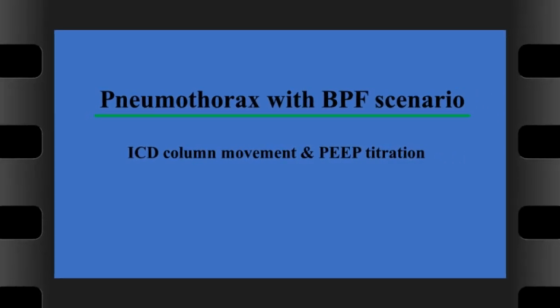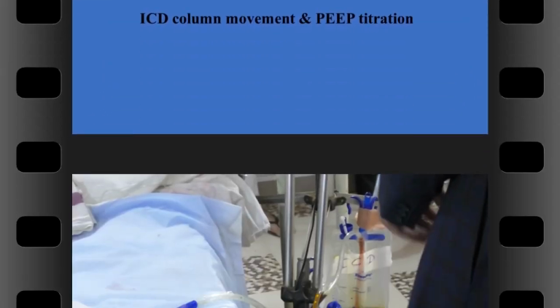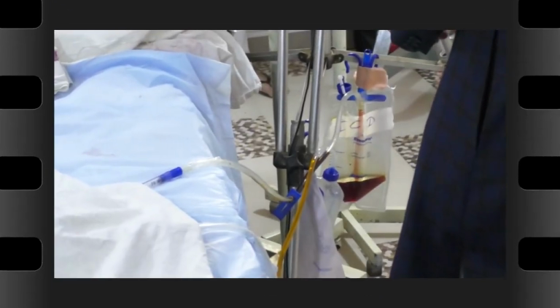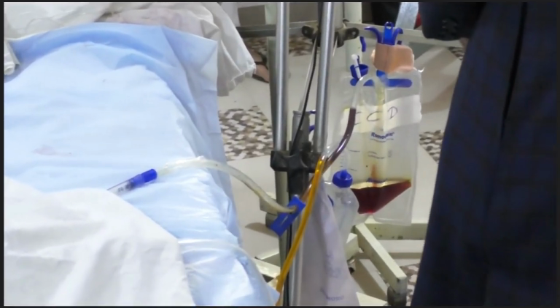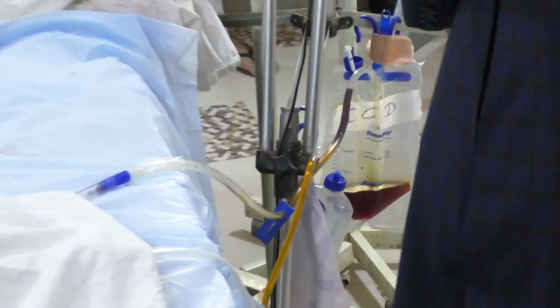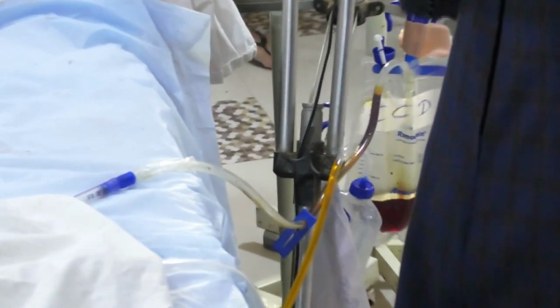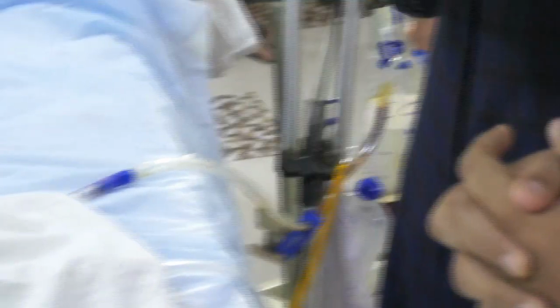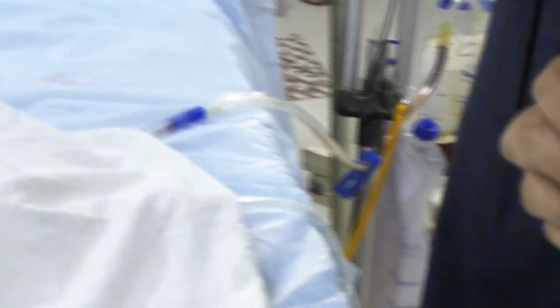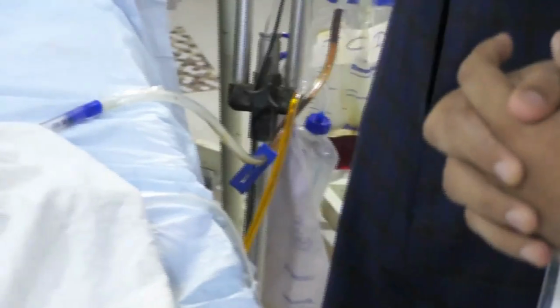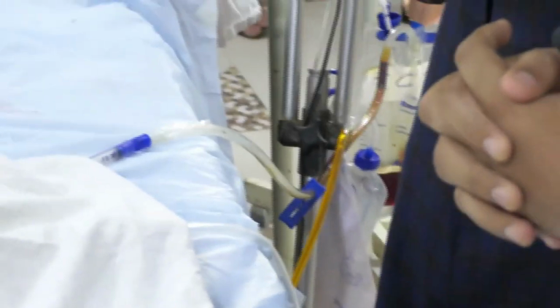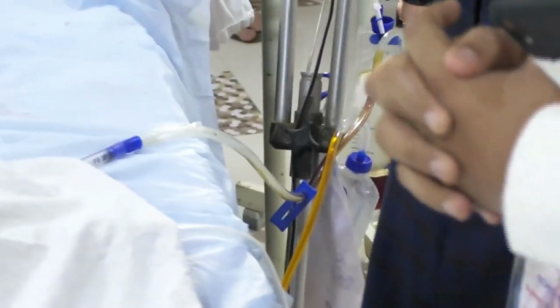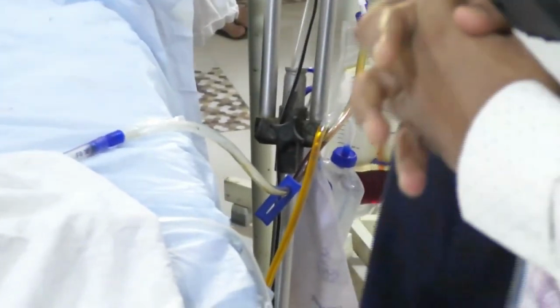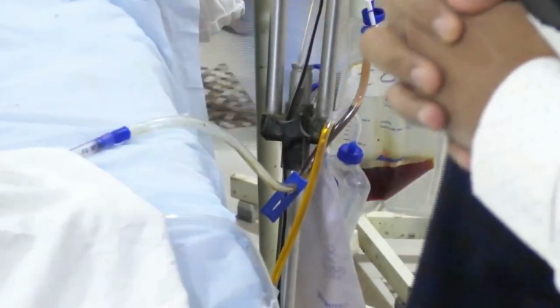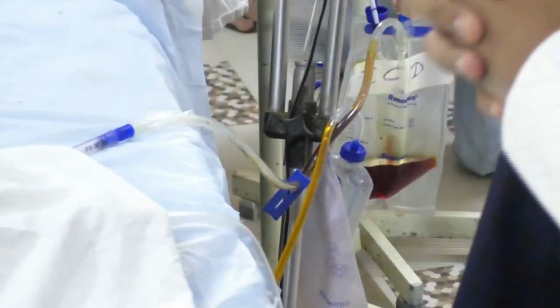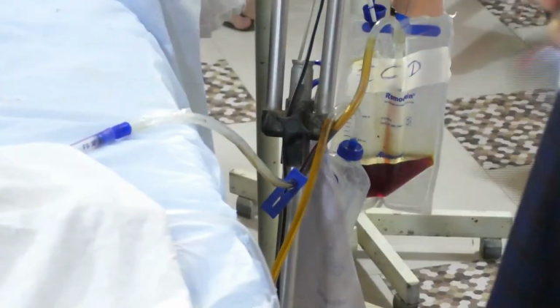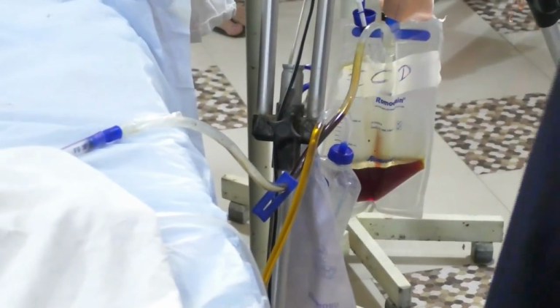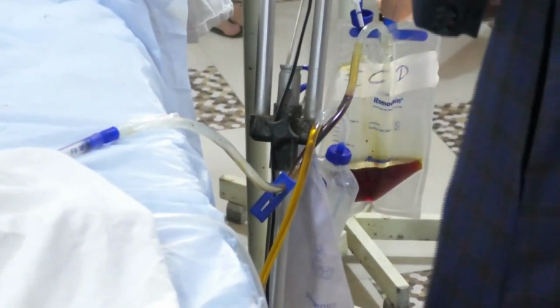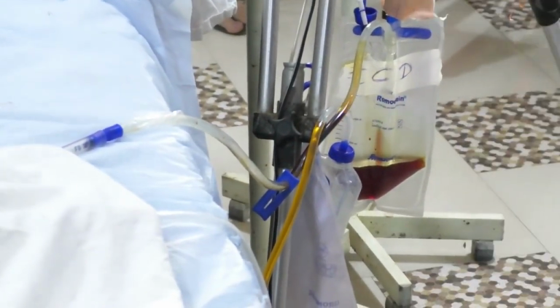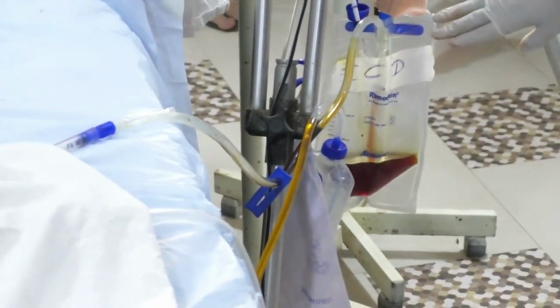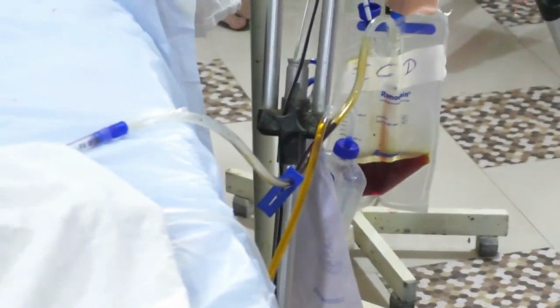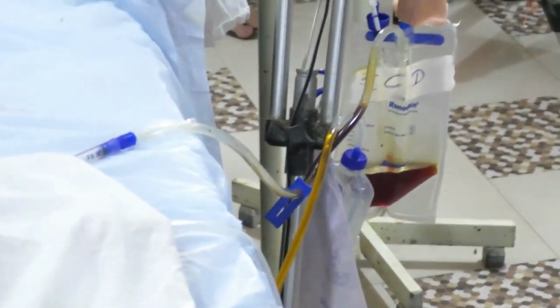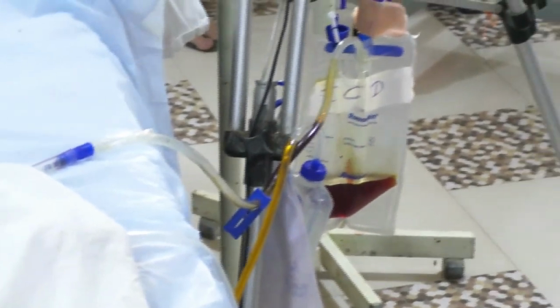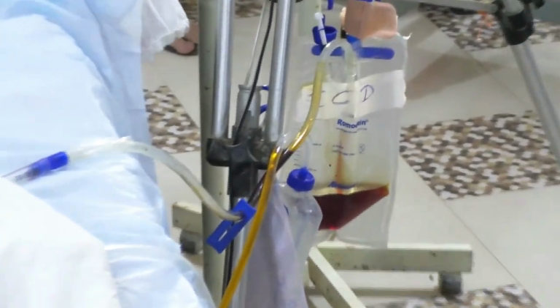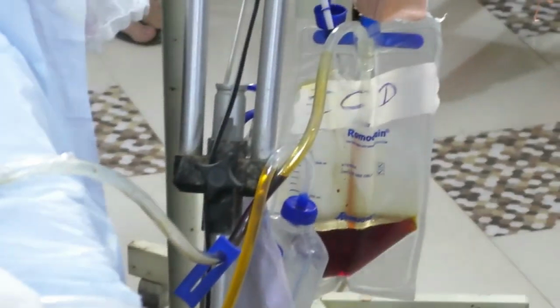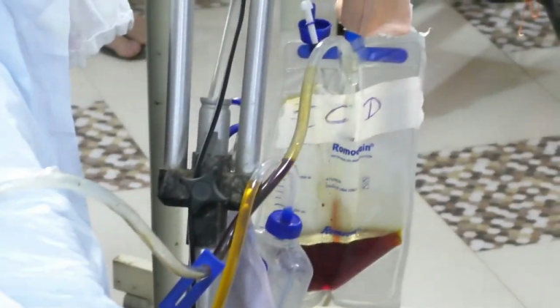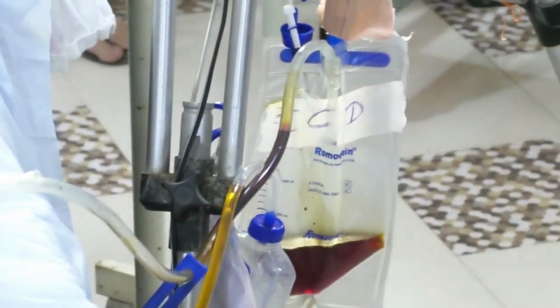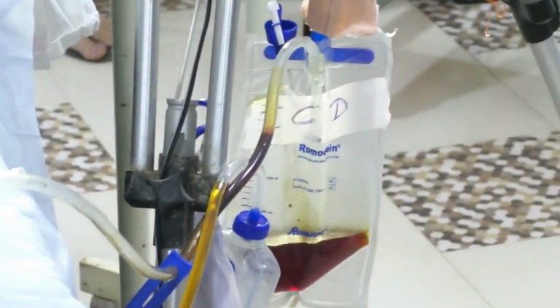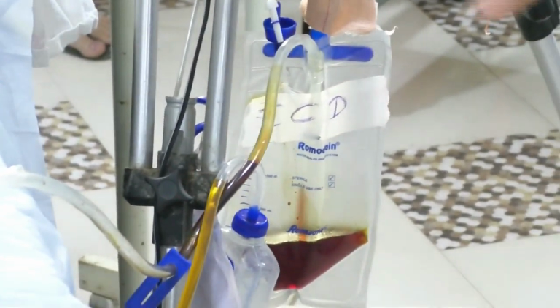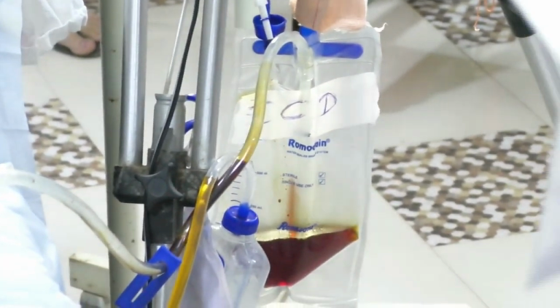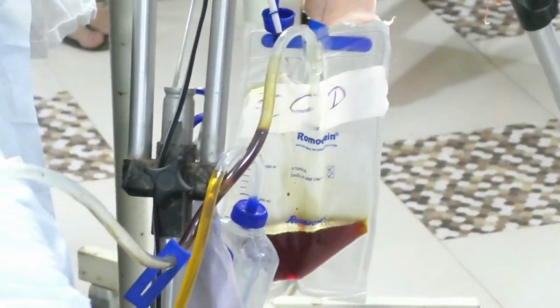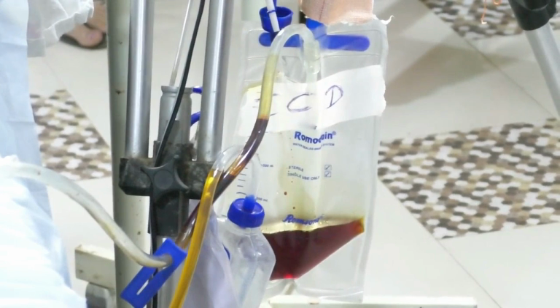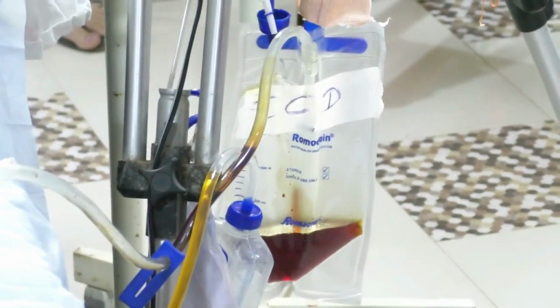The column is moving. Now we will examine for bubbling. You can see — is there any bubbling? There is no bubbling. The column movement is okay, sir.